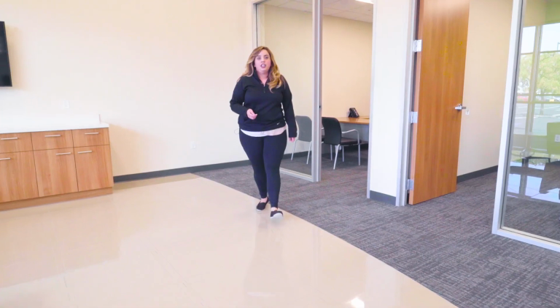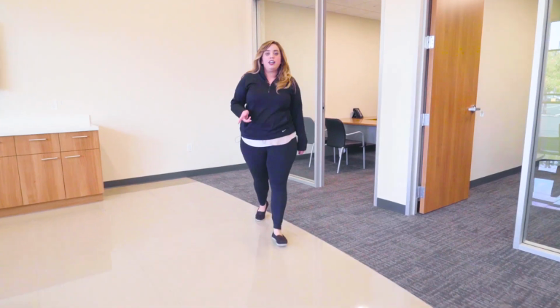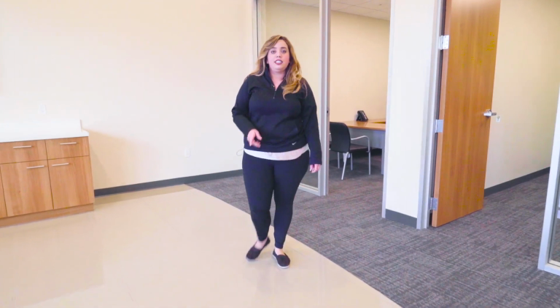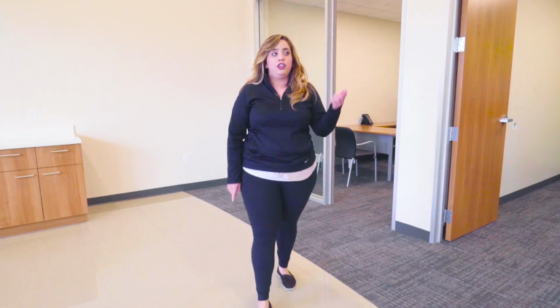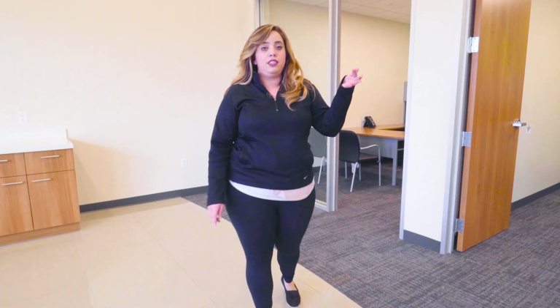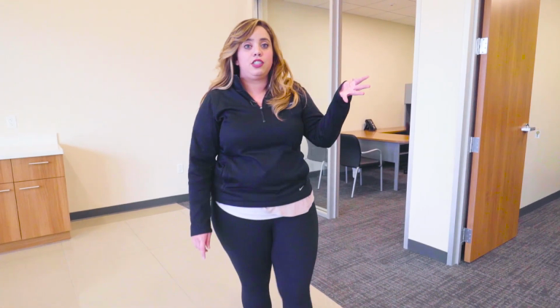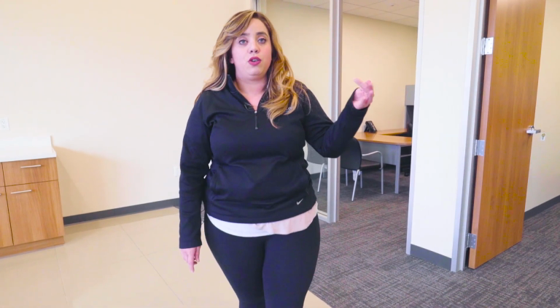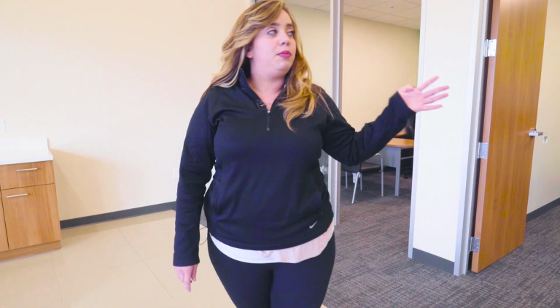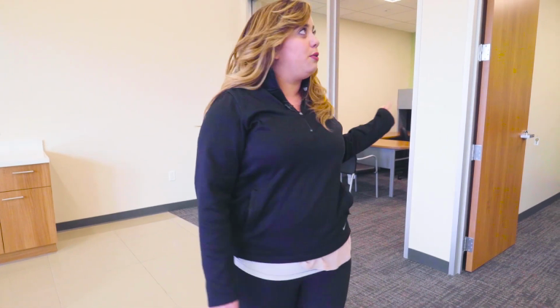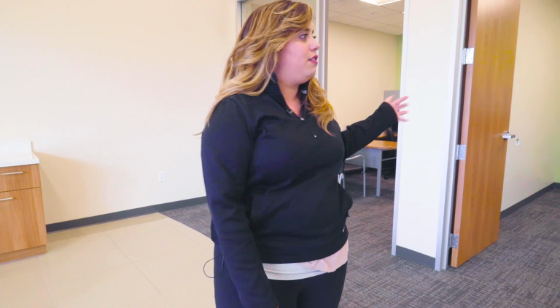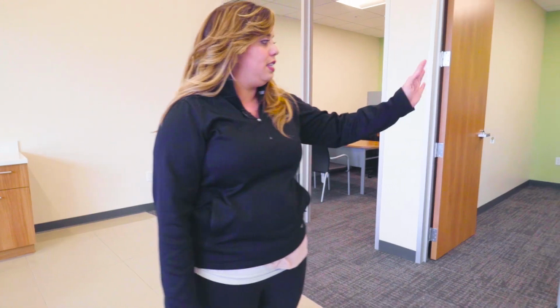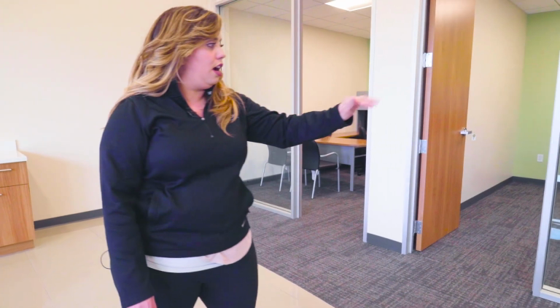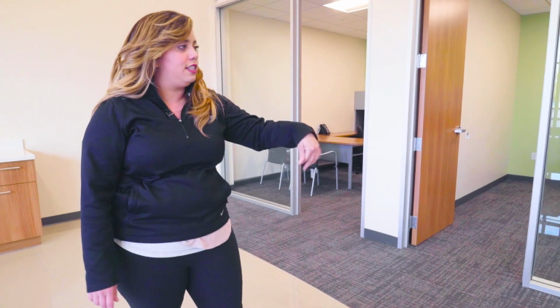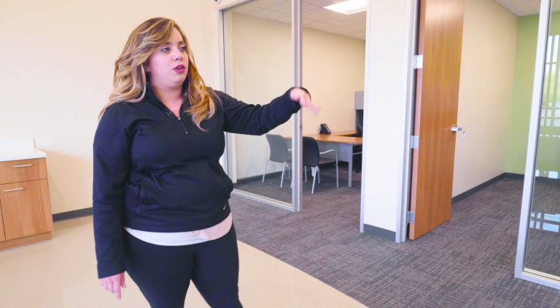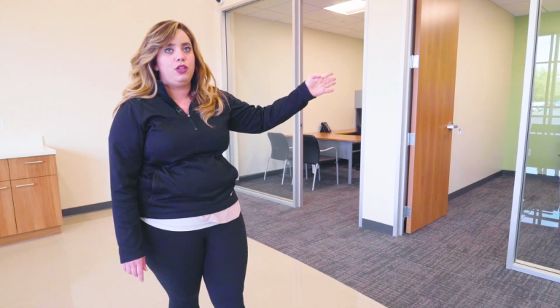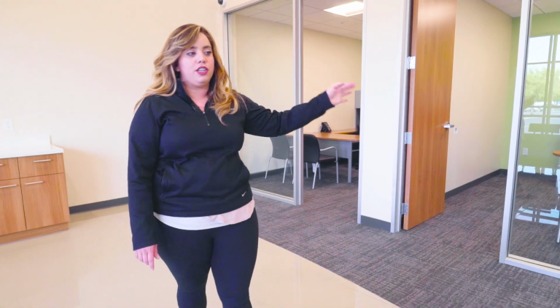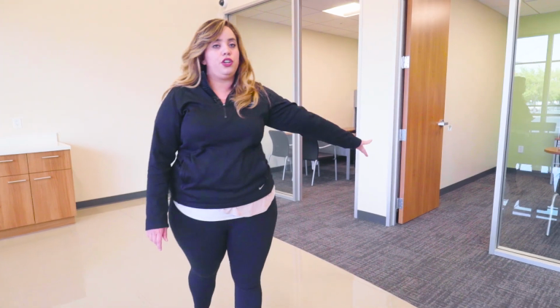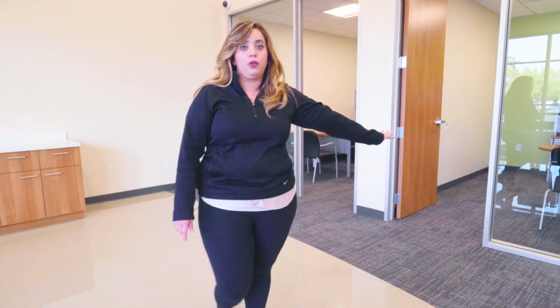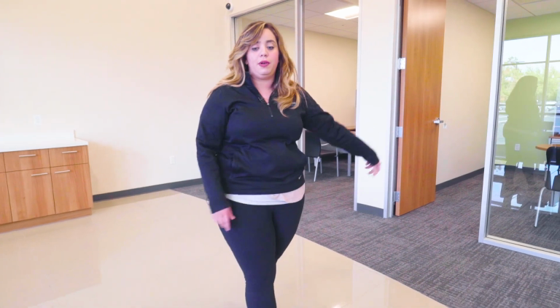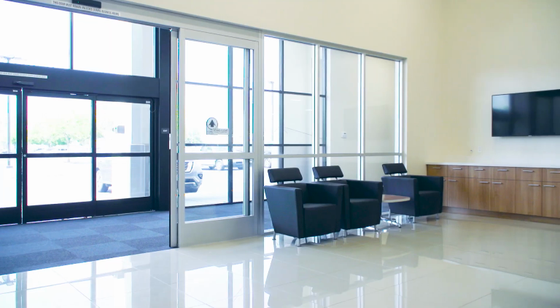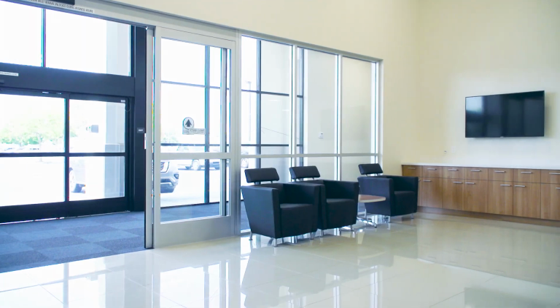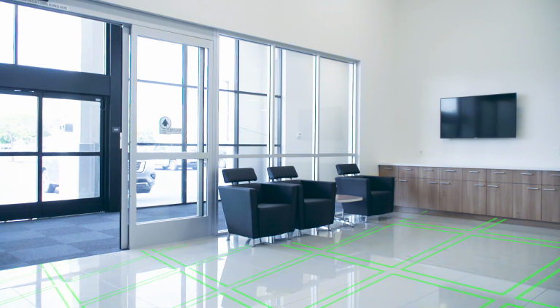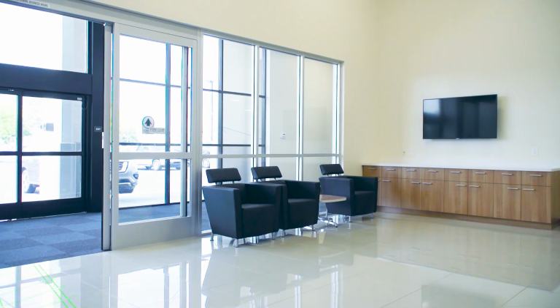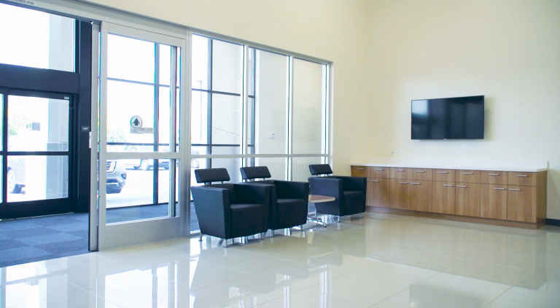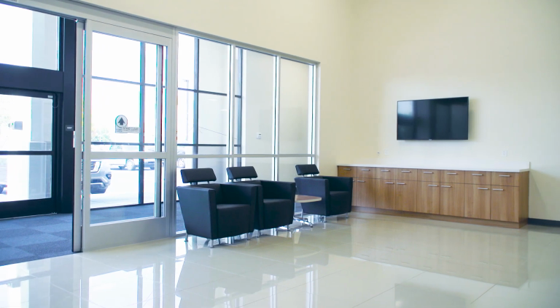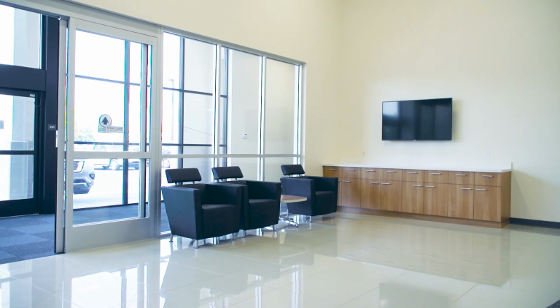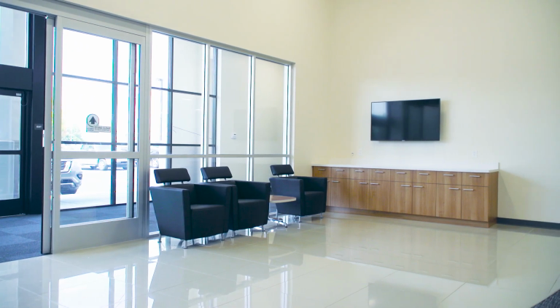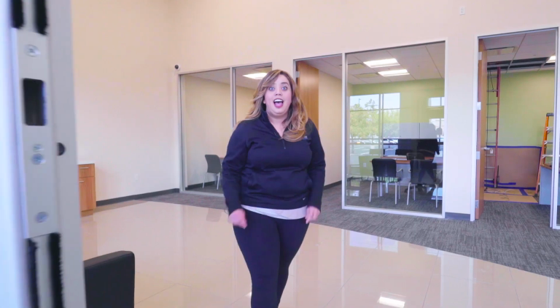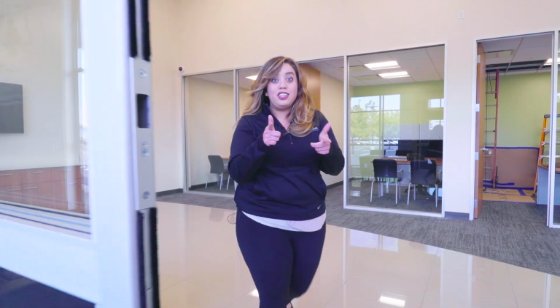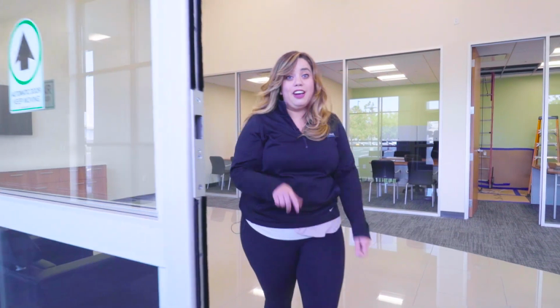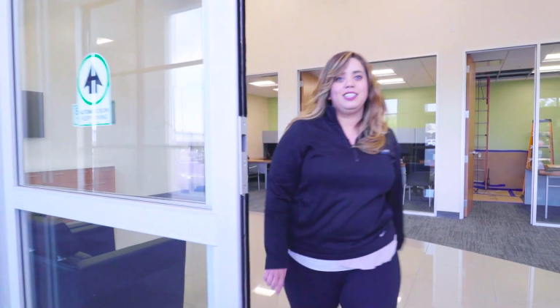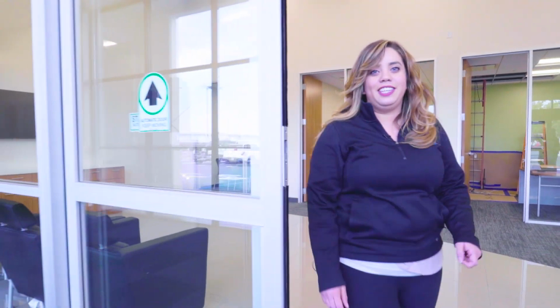So we already checked out the new sales cubicles, but here we have the new sales offices equipped with new furniture, new carpet, new tile, and even a waiting area. Let's go check out the rental office.